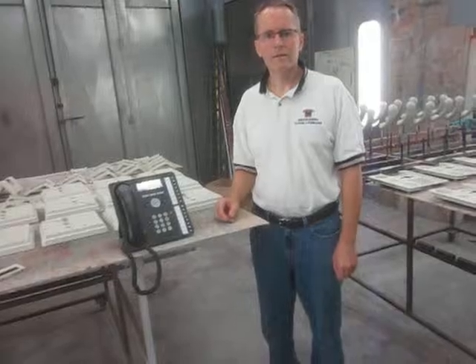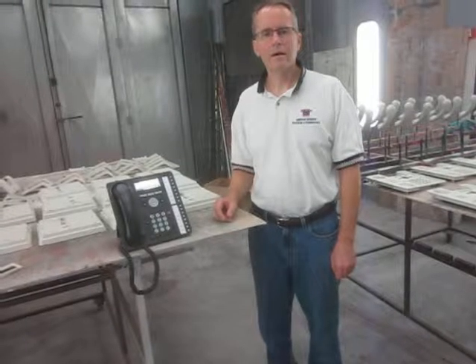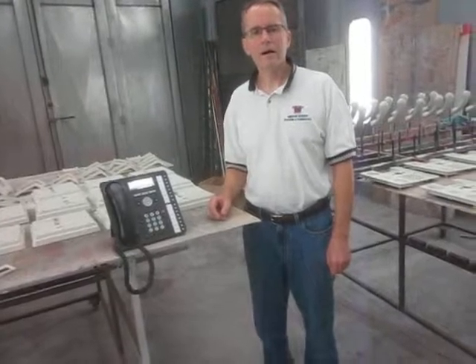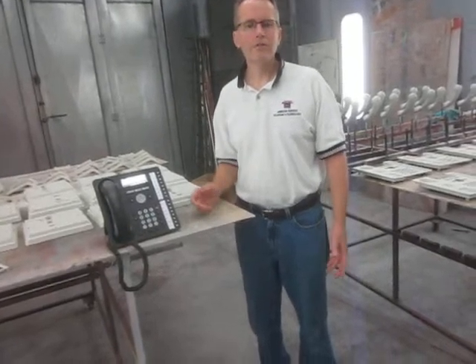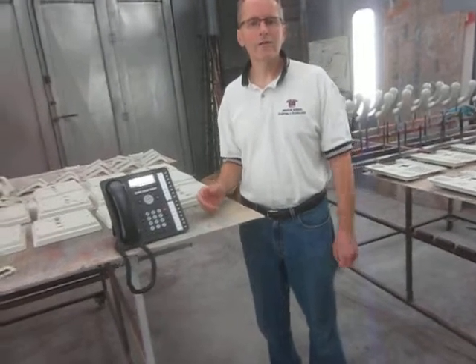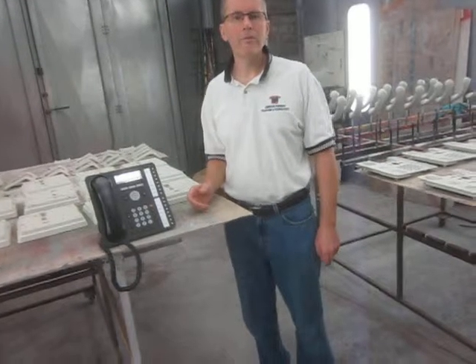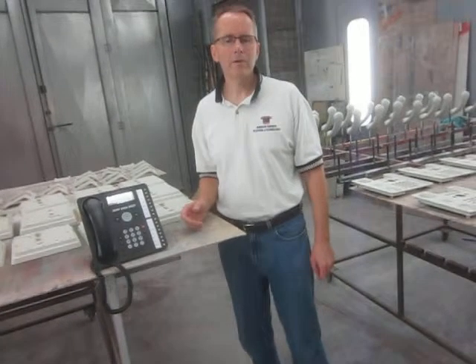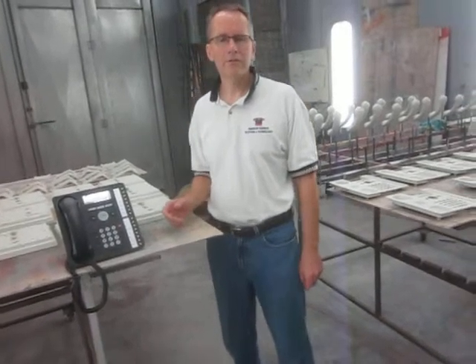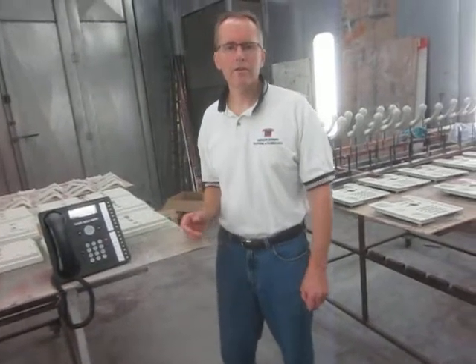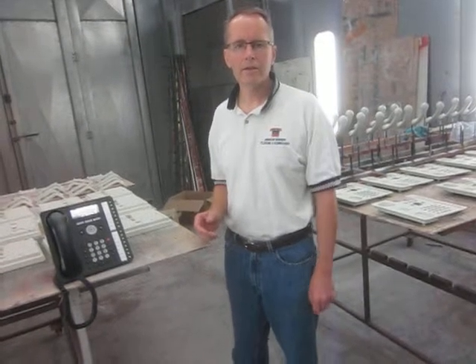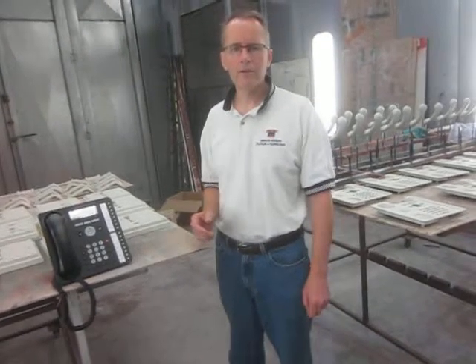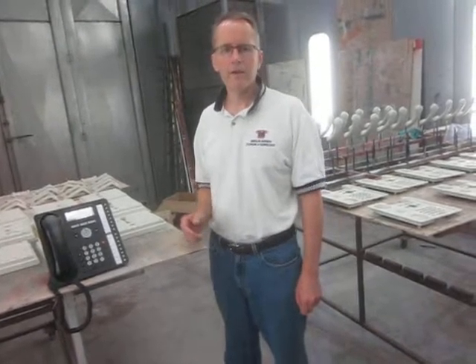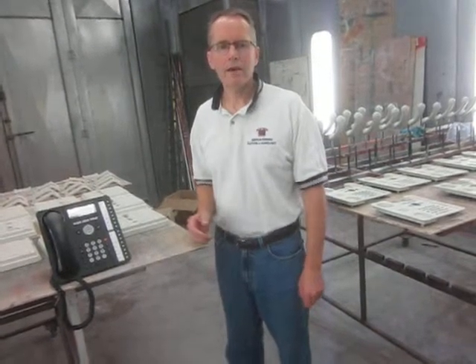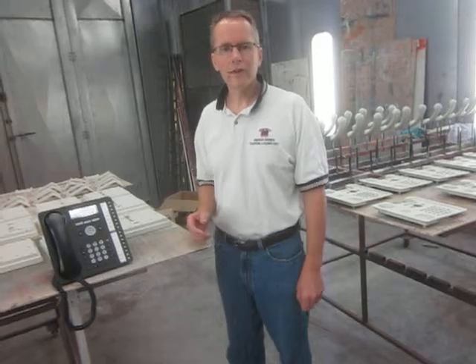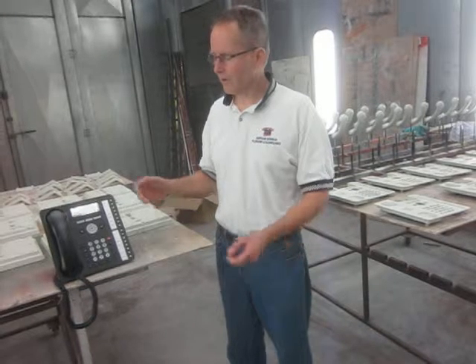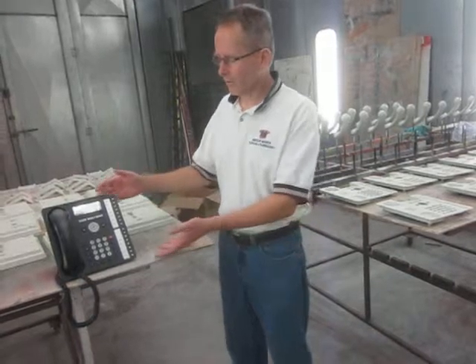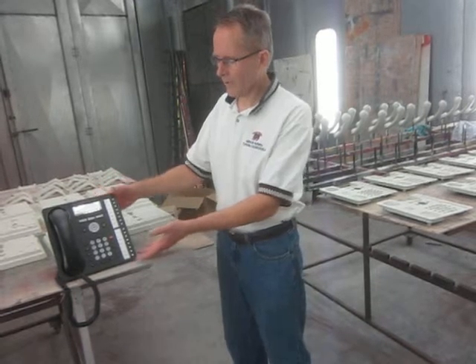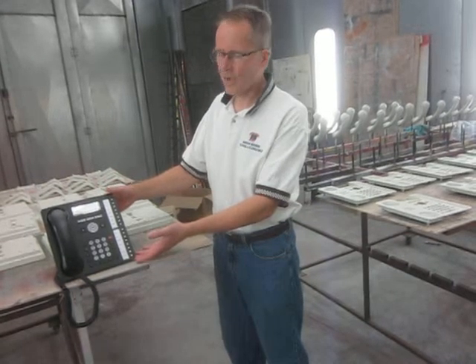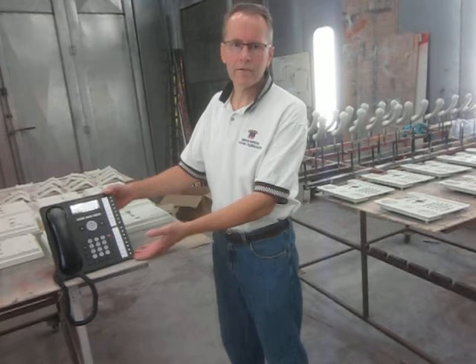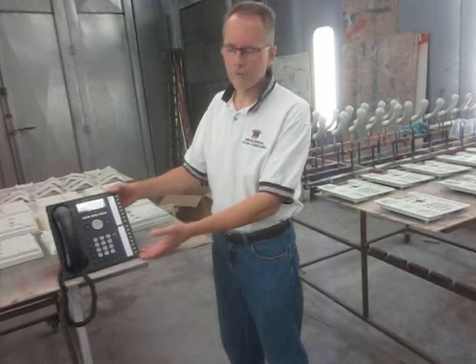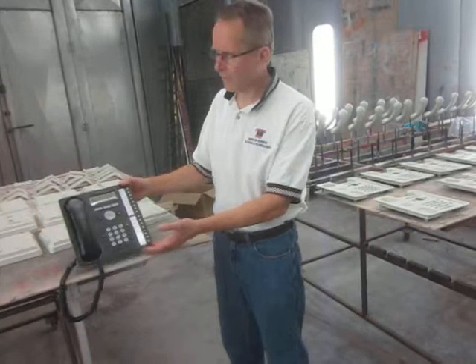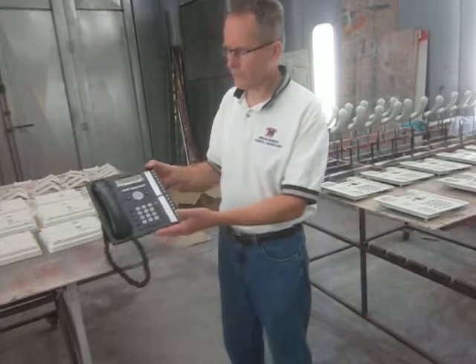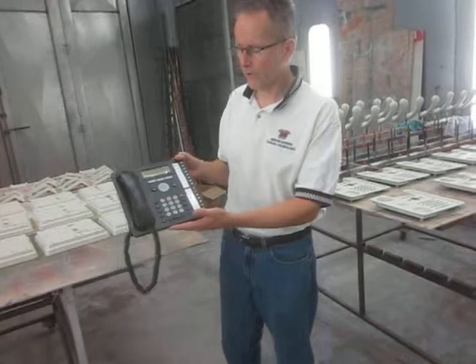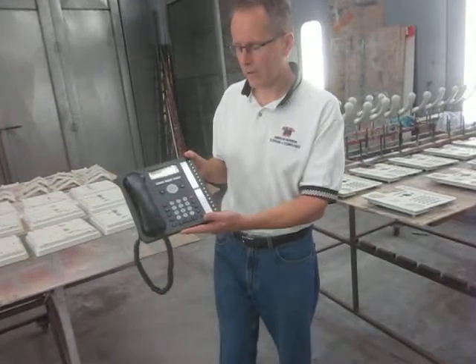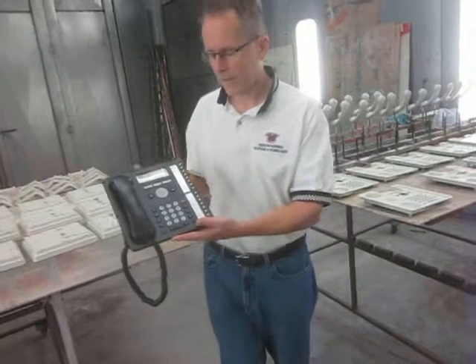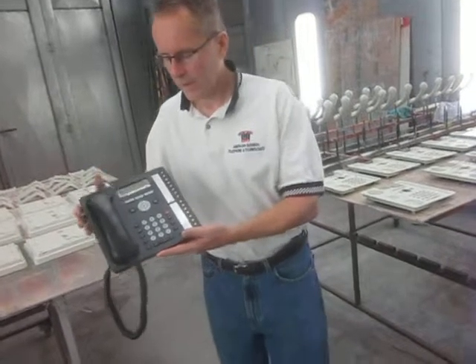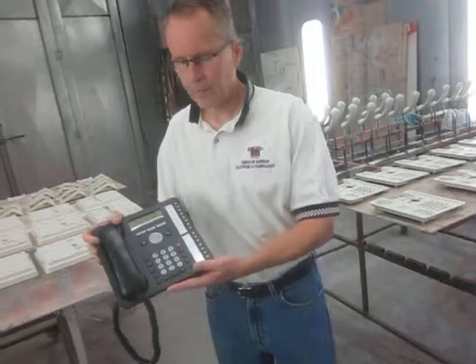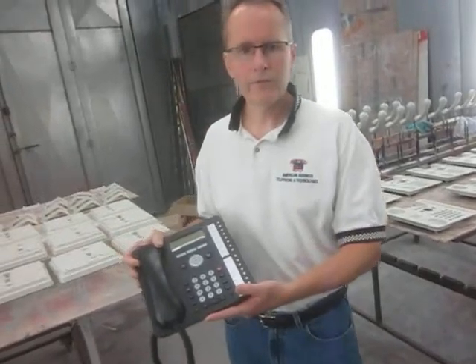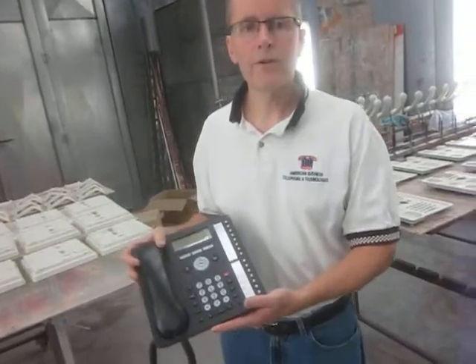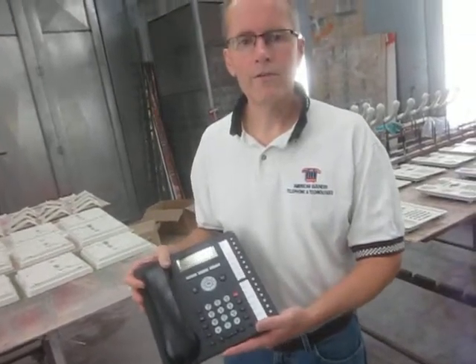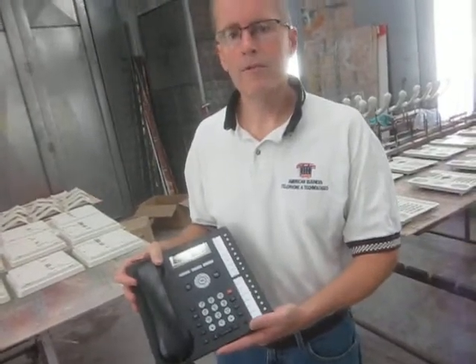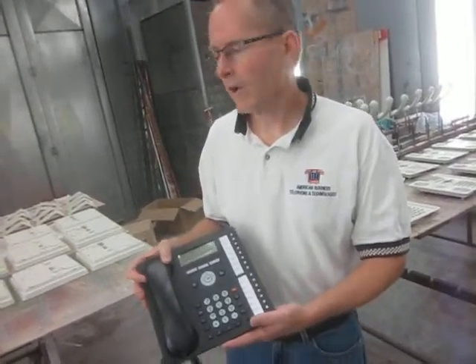Hi, this is Cliff with American Business Telephone and Technologies. Today I just want to show you we have a black Avaya 1416 phone right here. This is a standard phone that's available from Avaya.